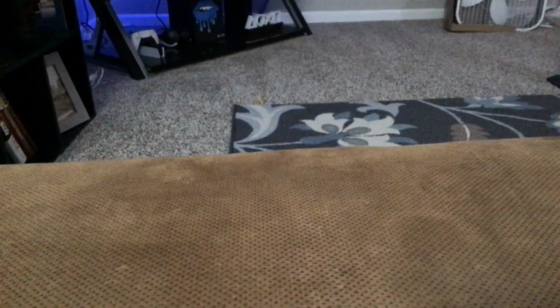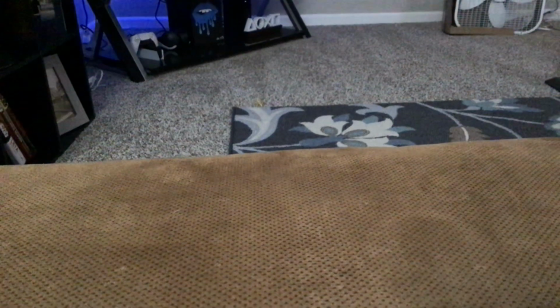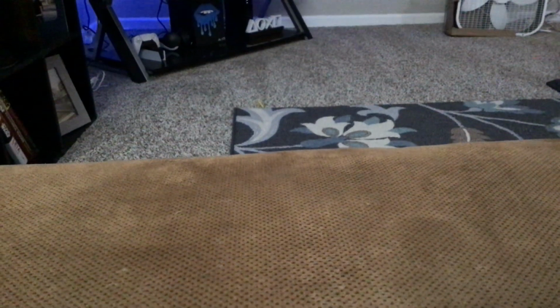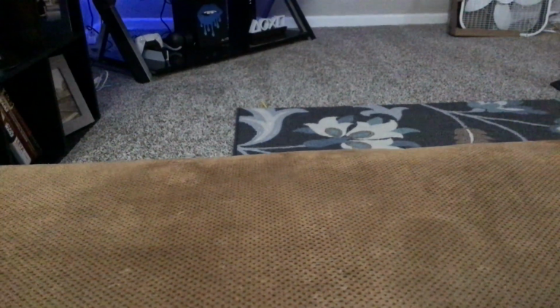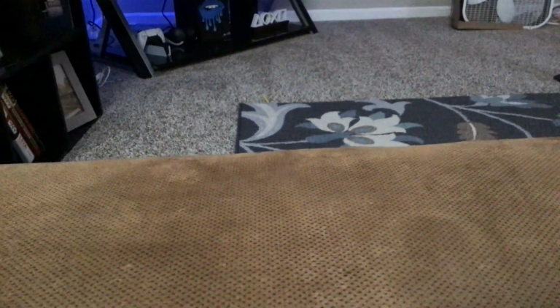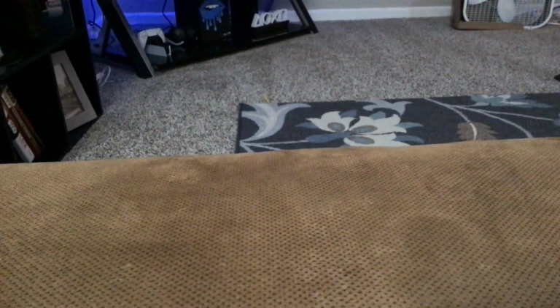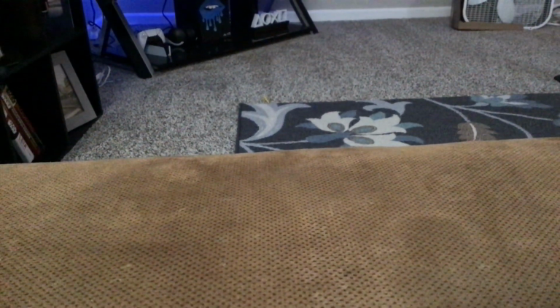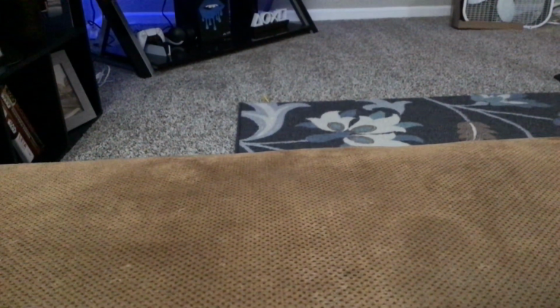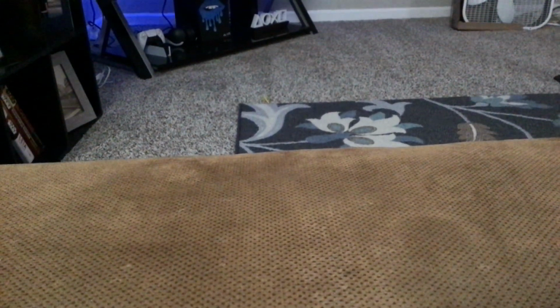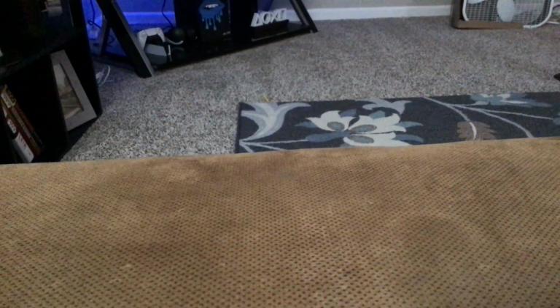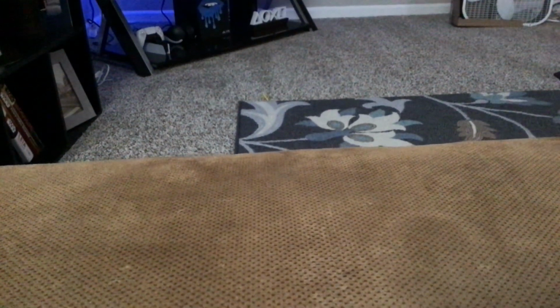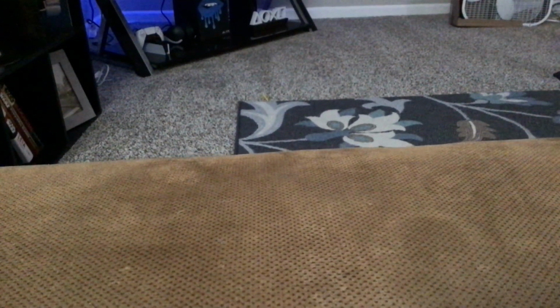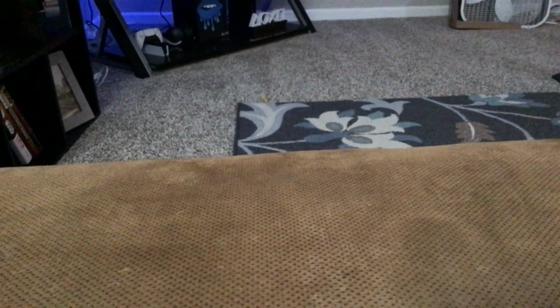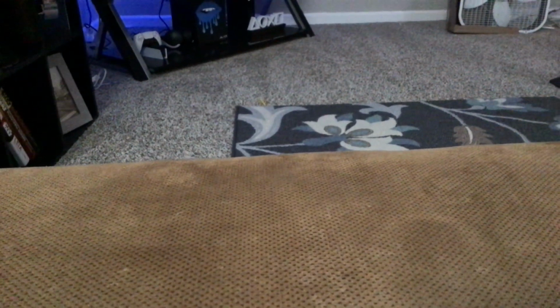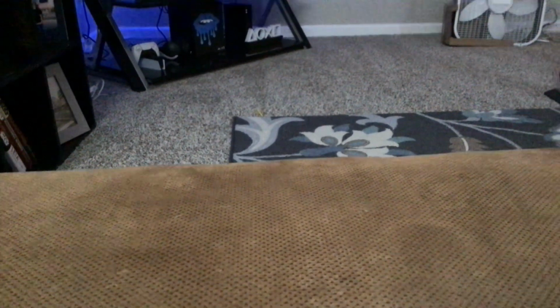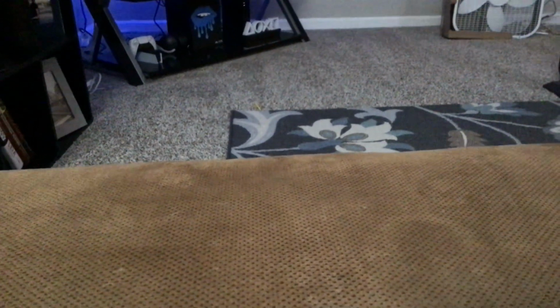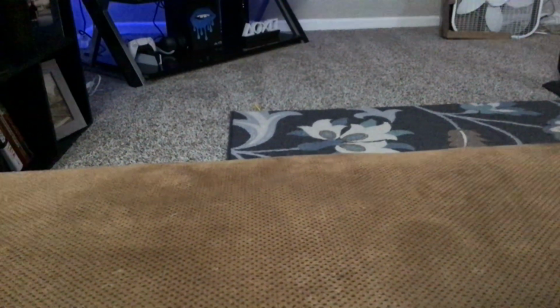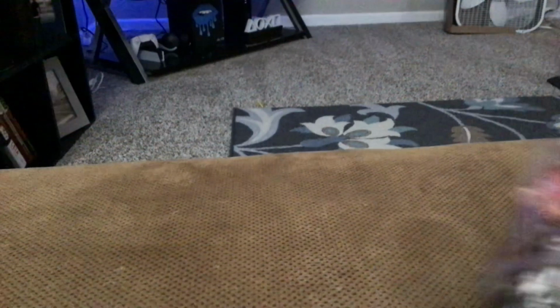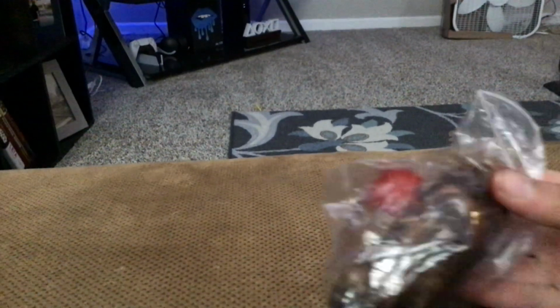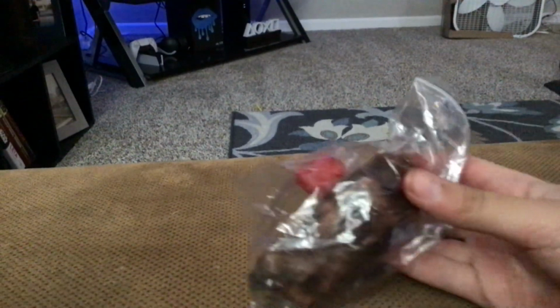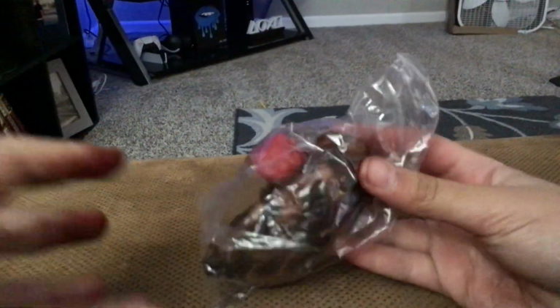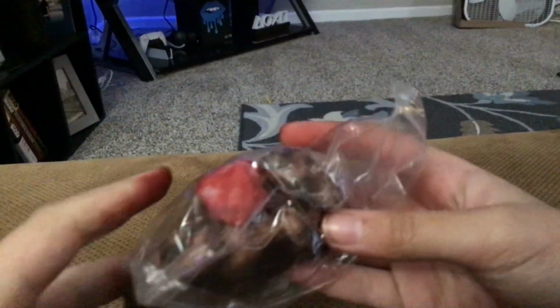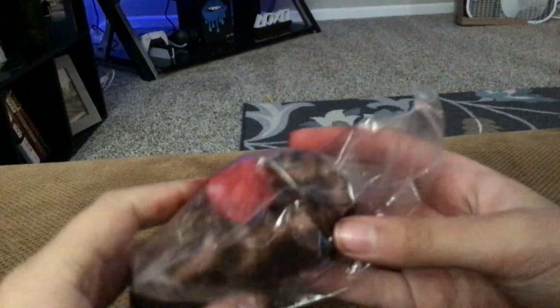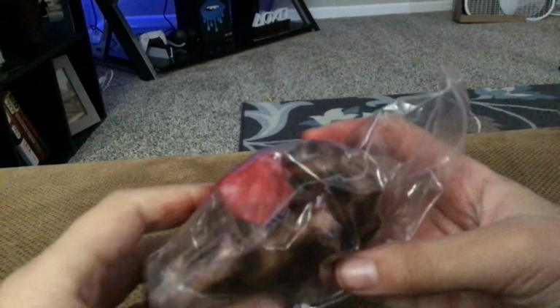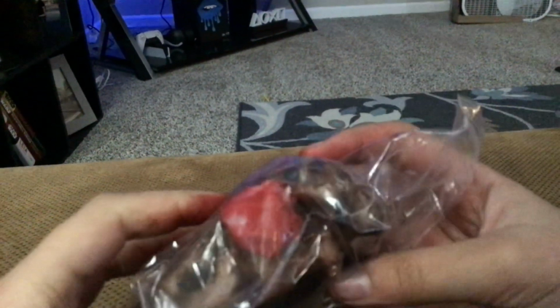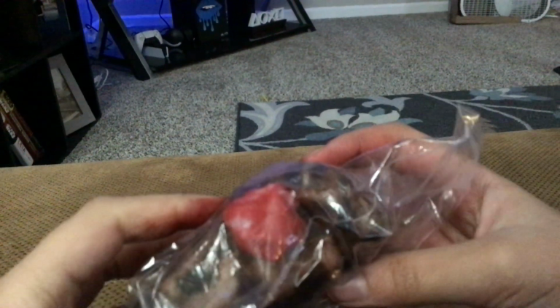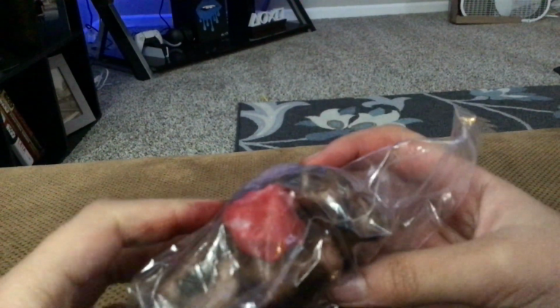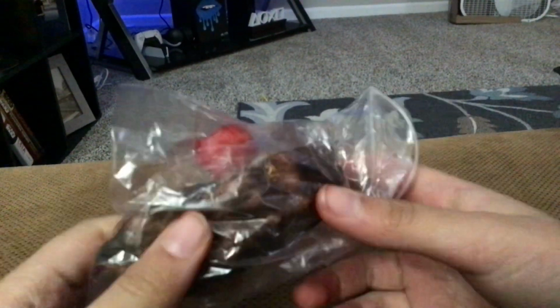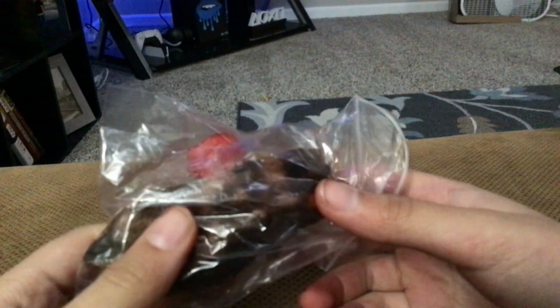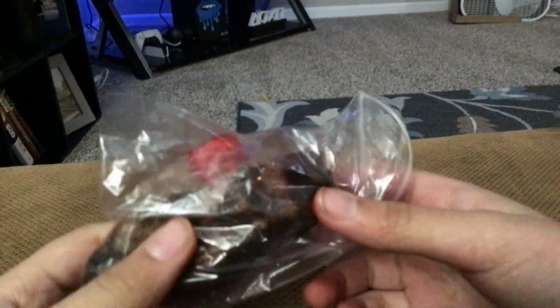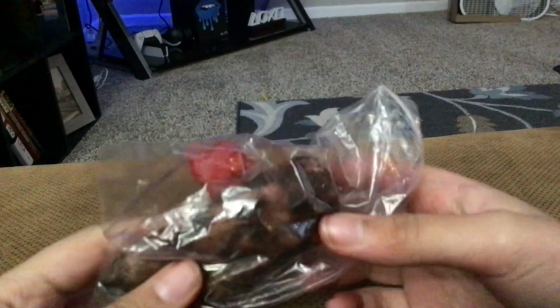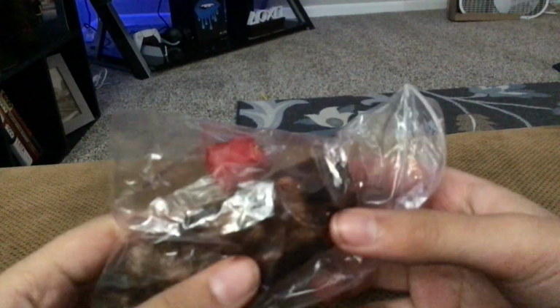Hi guys, today I'm going to be showing you my cube squishy. It's a chocolate cake. I literally just made it and I don't have the paint so I used it without it.